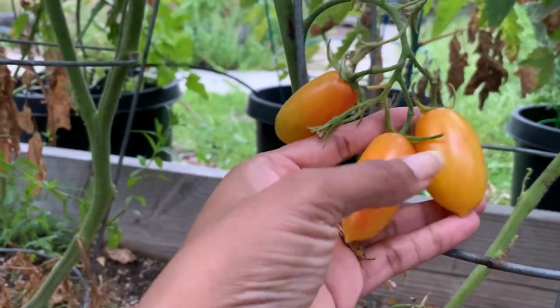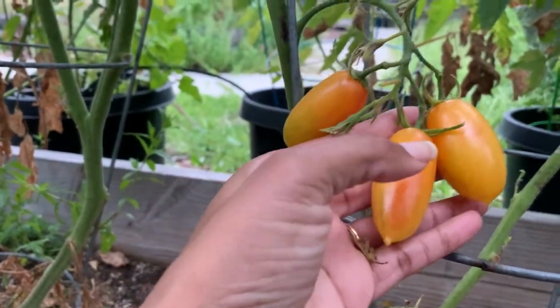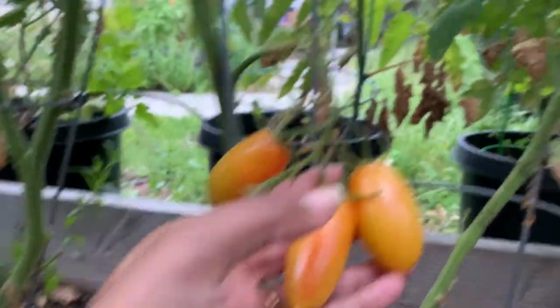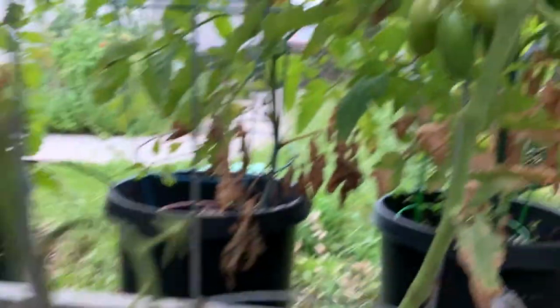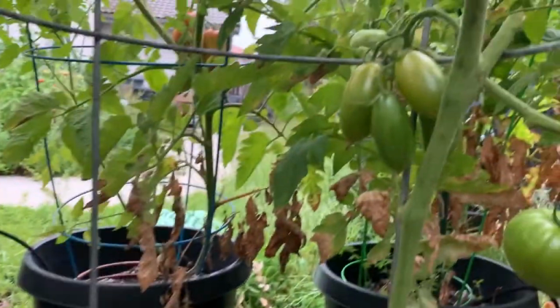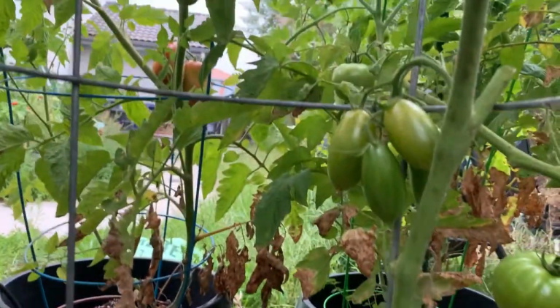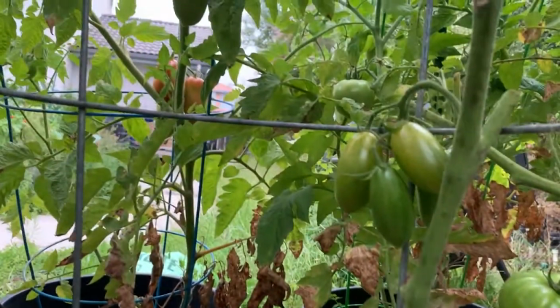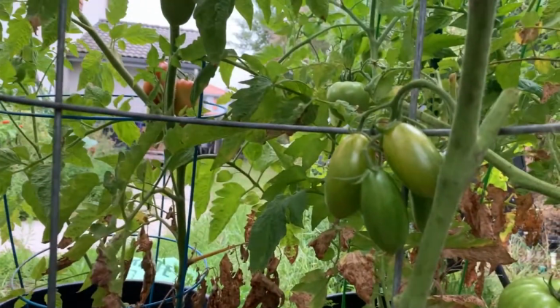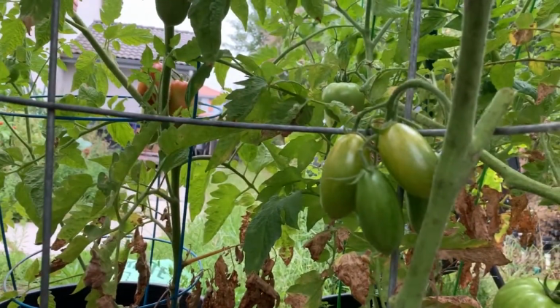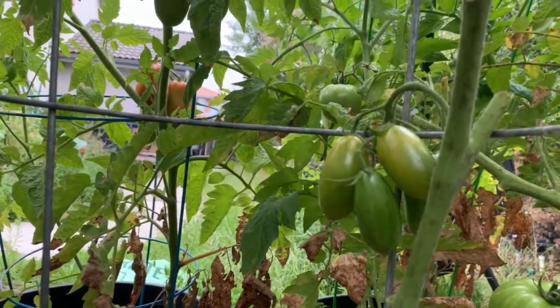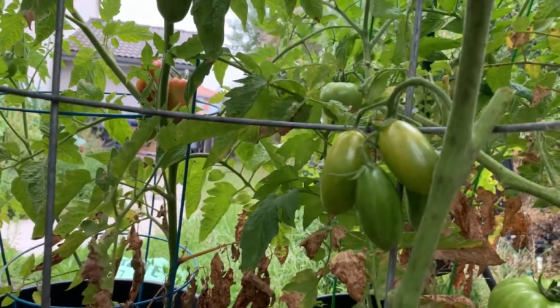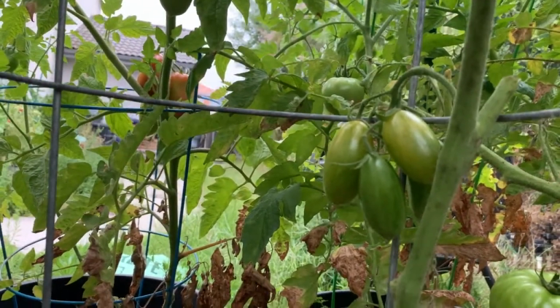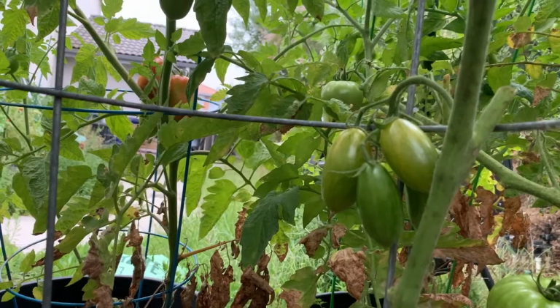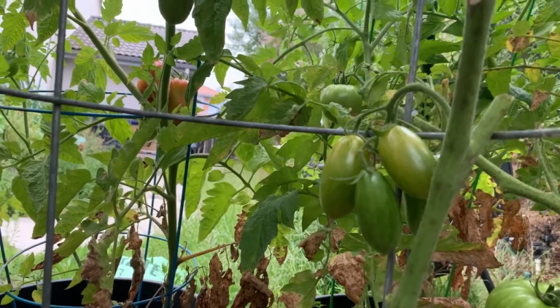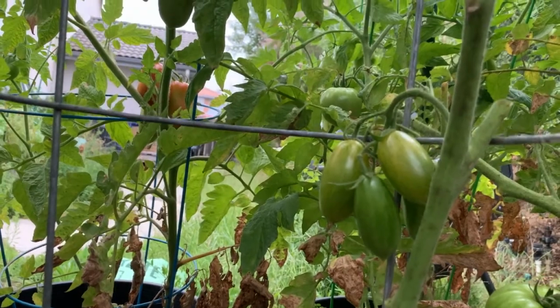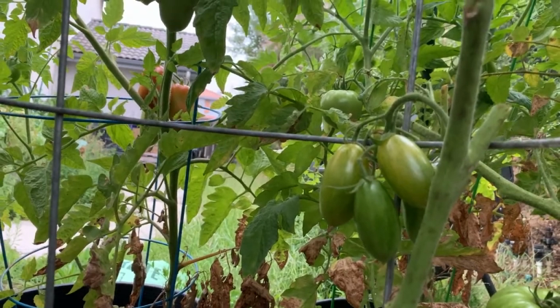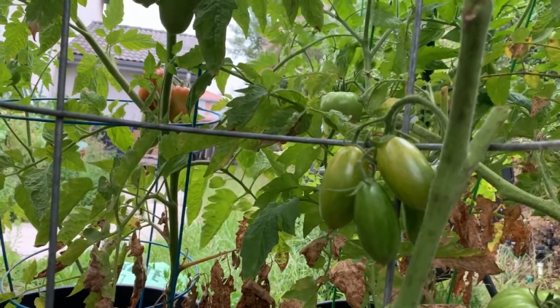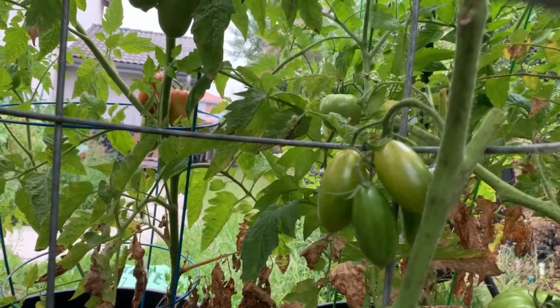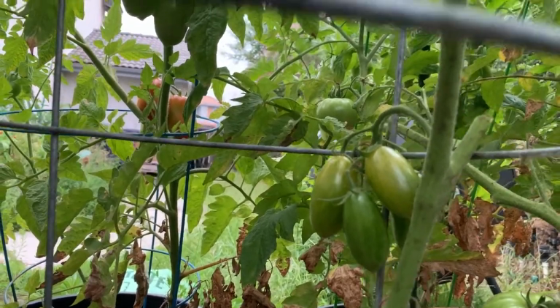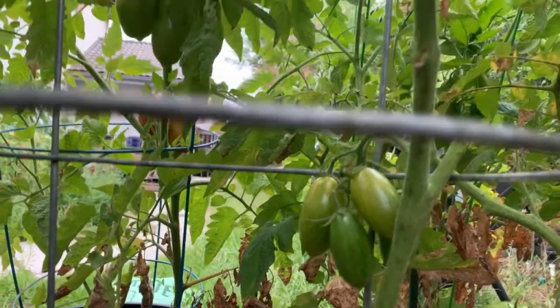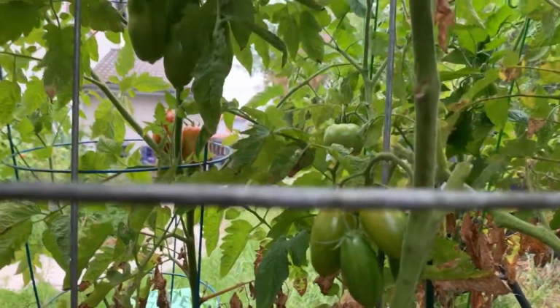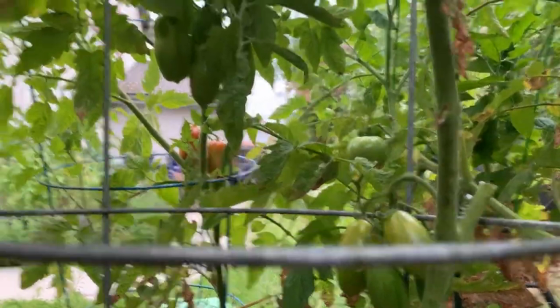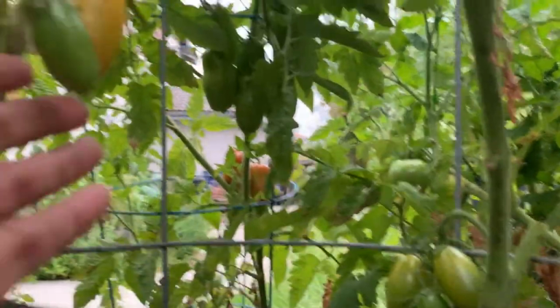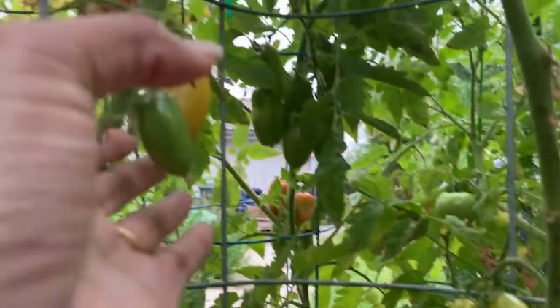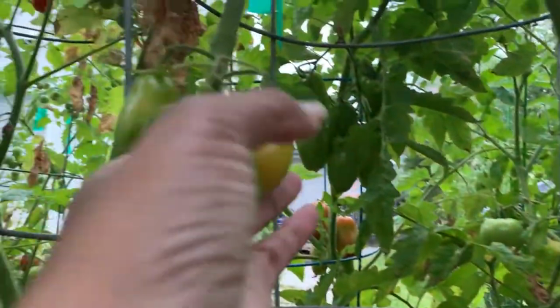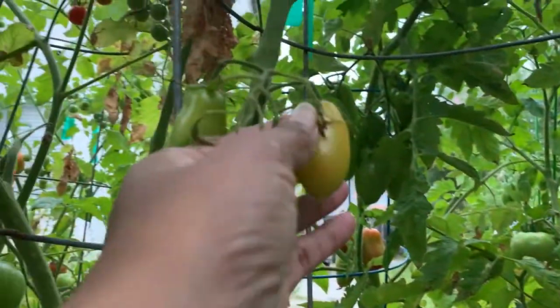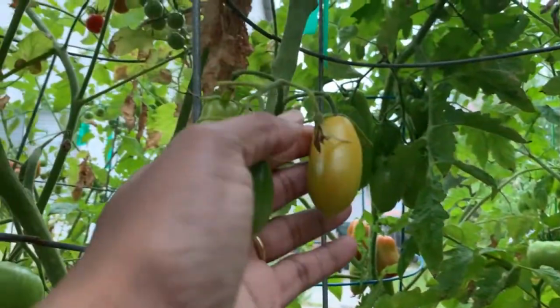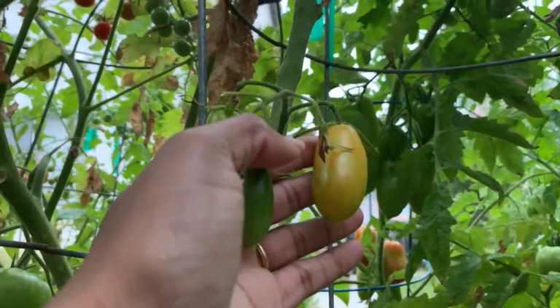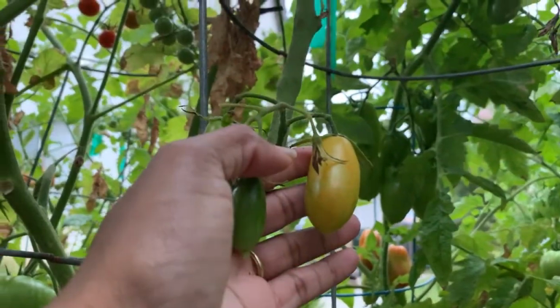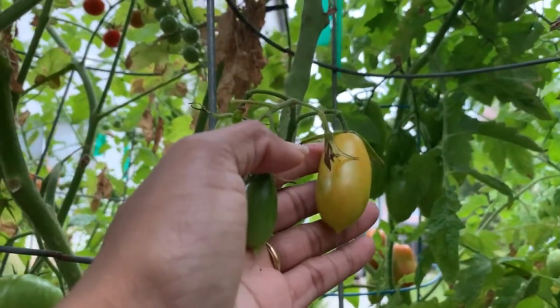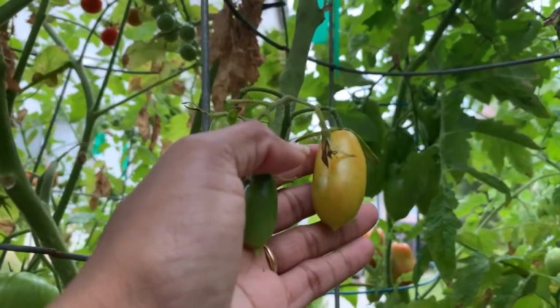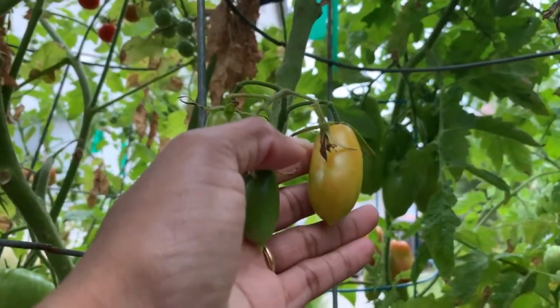Here are some up here that are starting to ripen. As you can see, they're starting to turn yellow from the top. This one here is in its yellow stage.